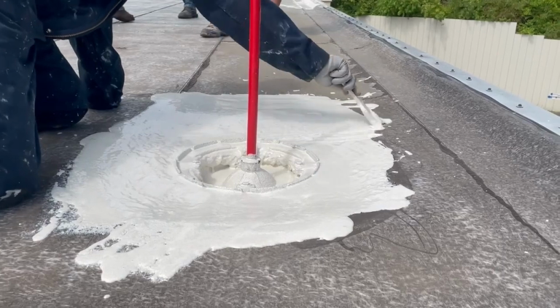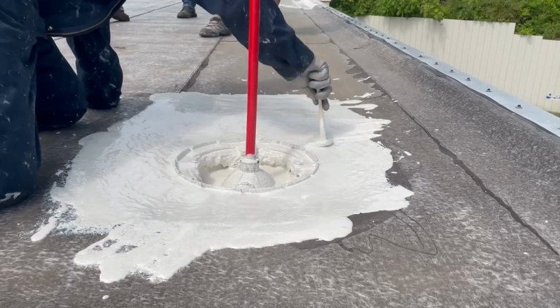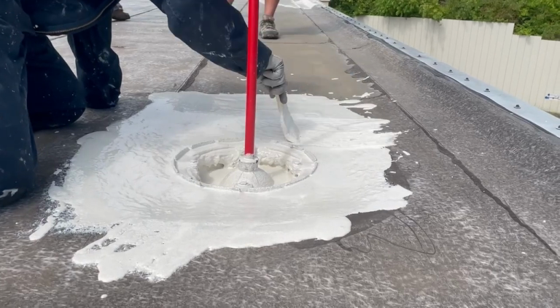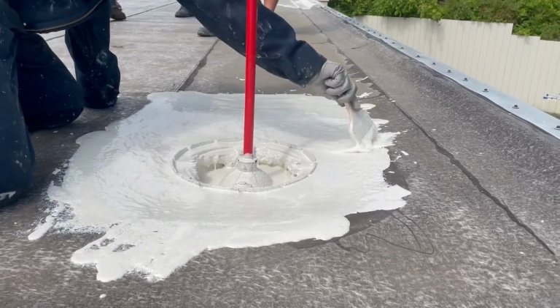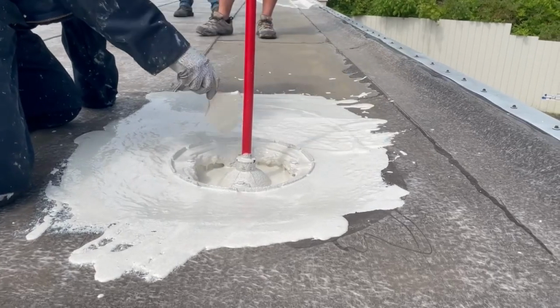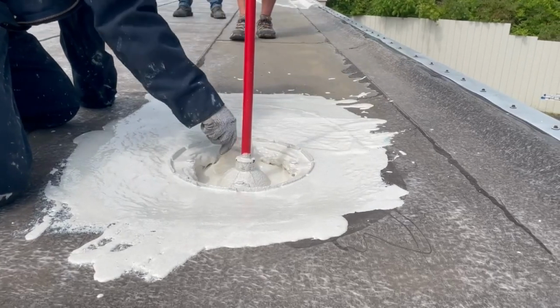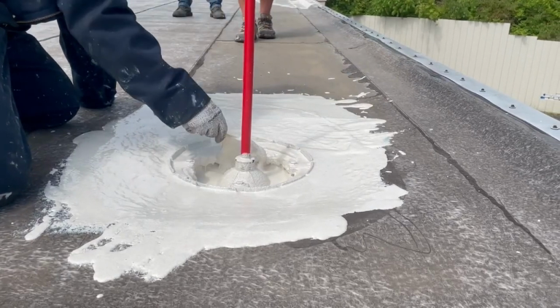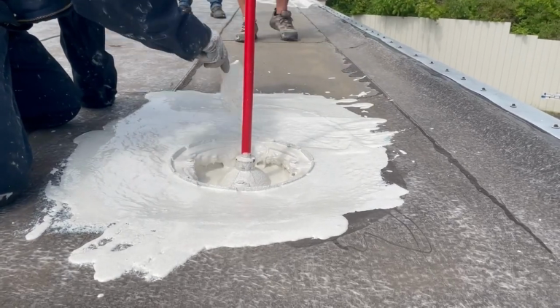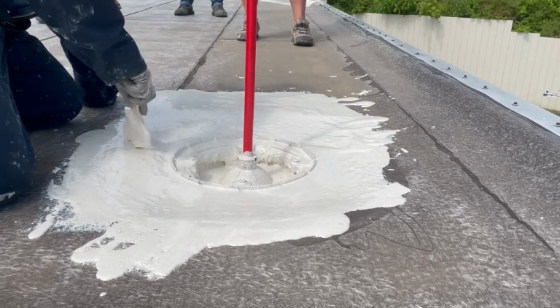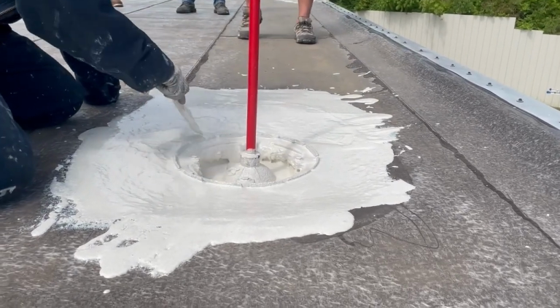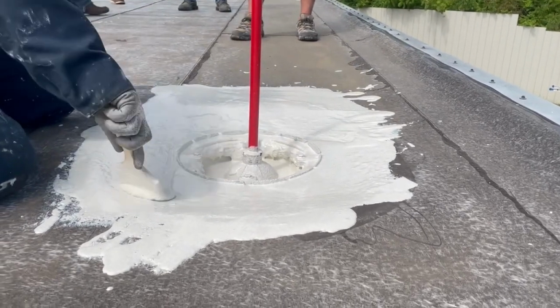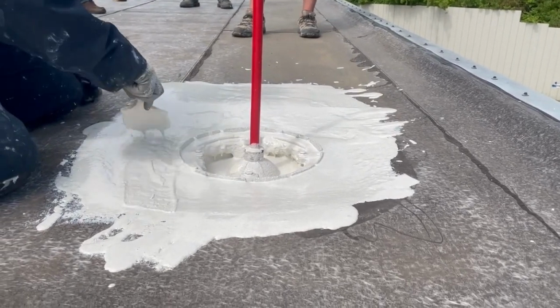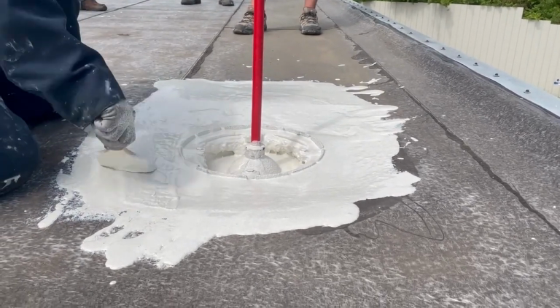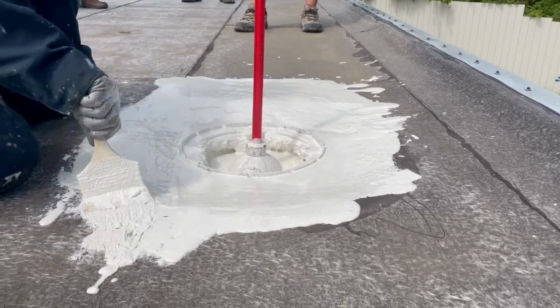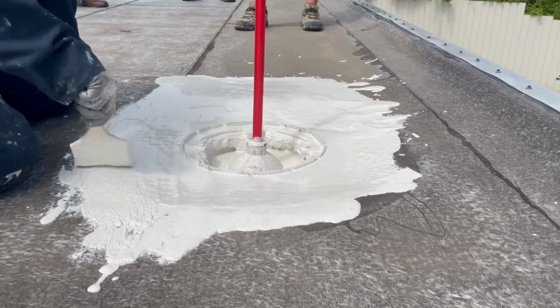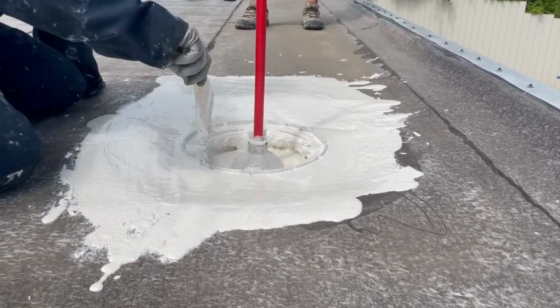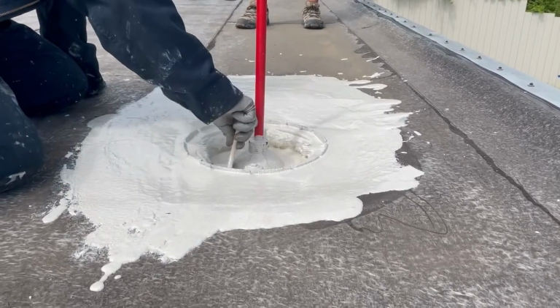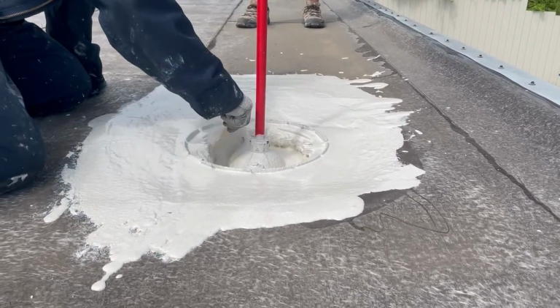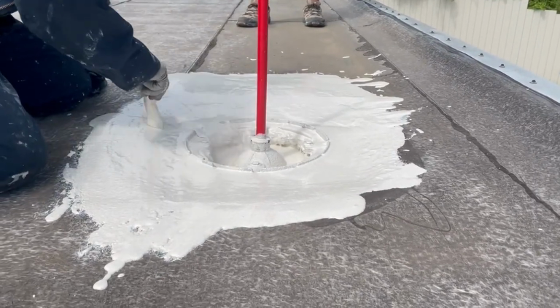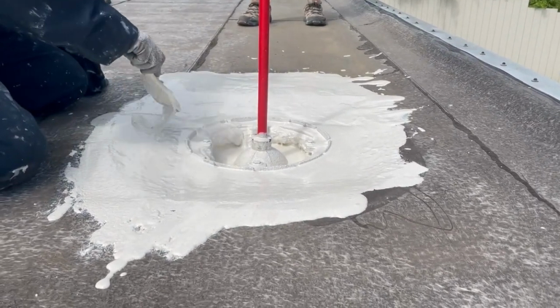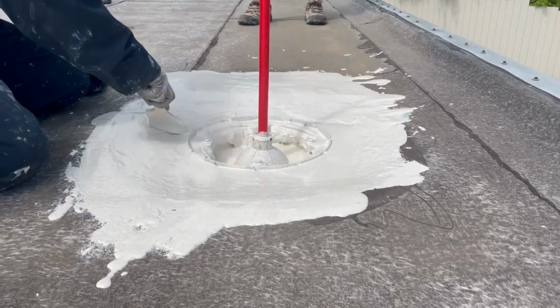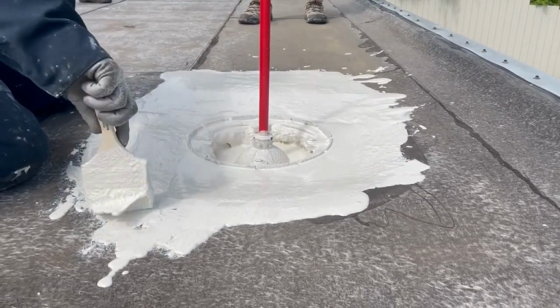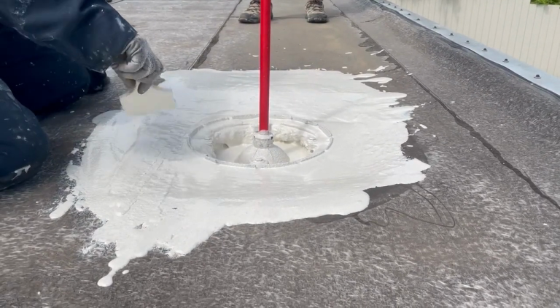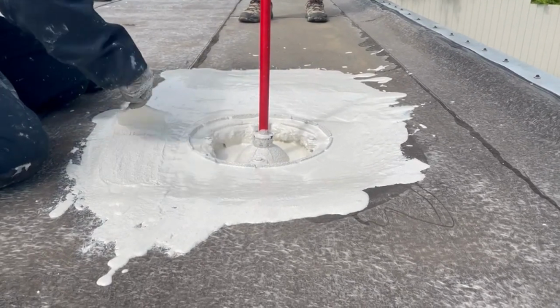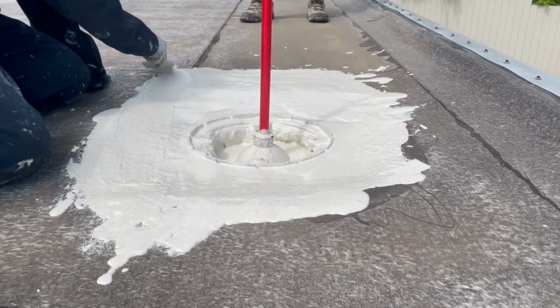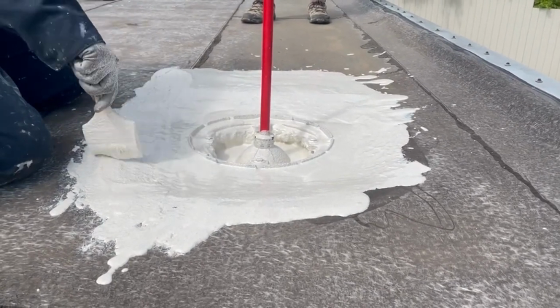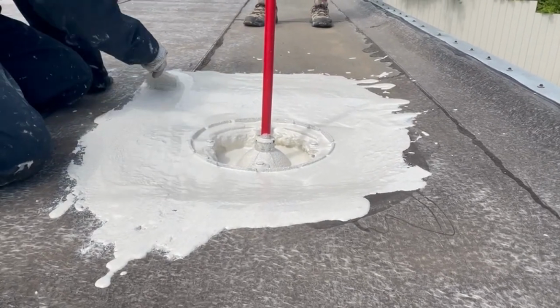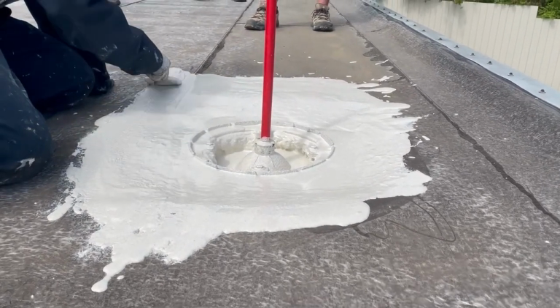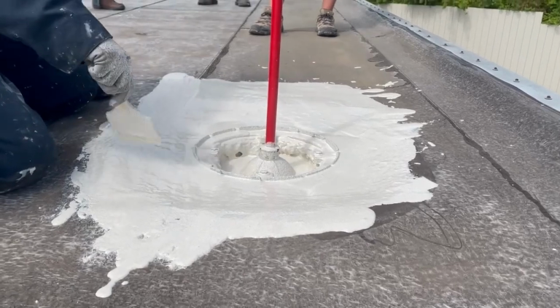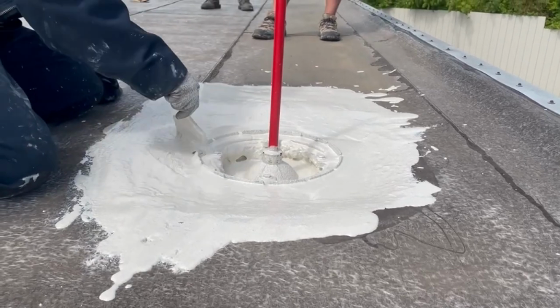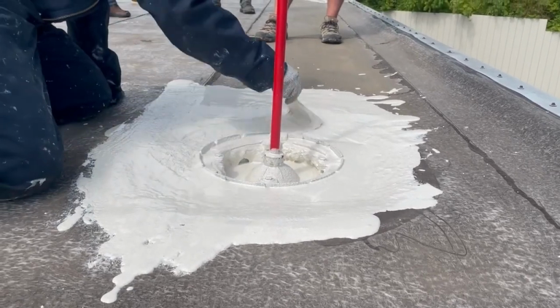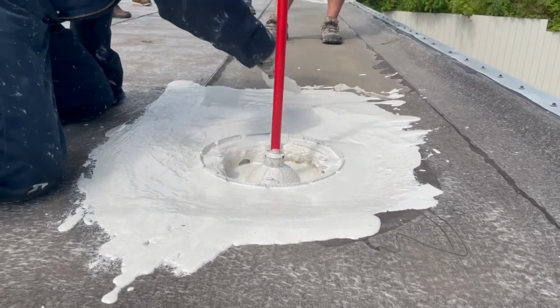Now if that compression ring were a little bit loose and there was a path for water to come through, on the off chance that this drain got clogged, we've now completely sealed any possible path.